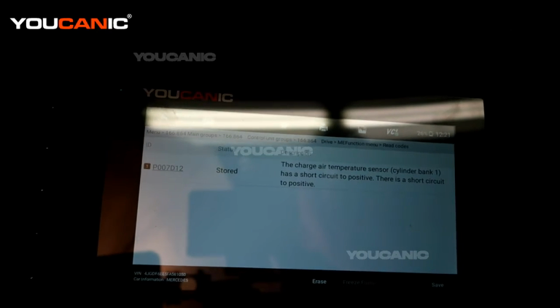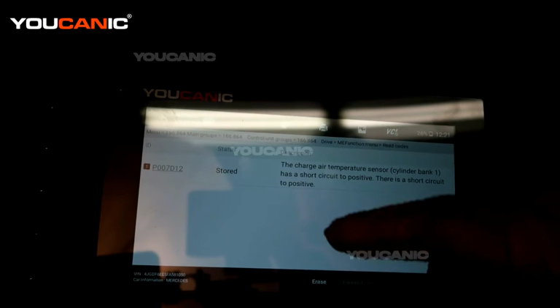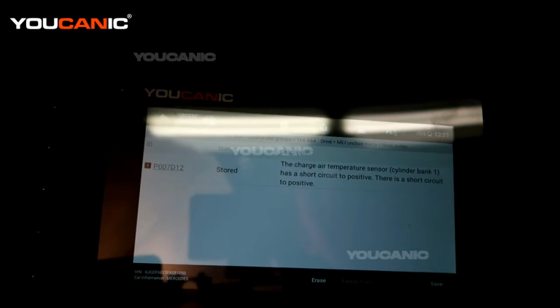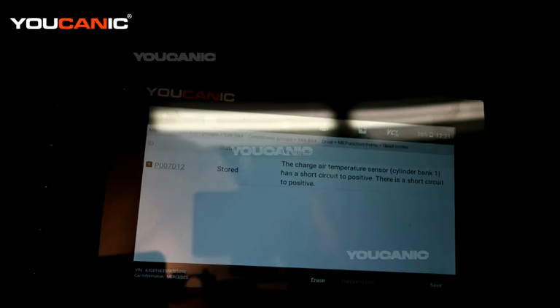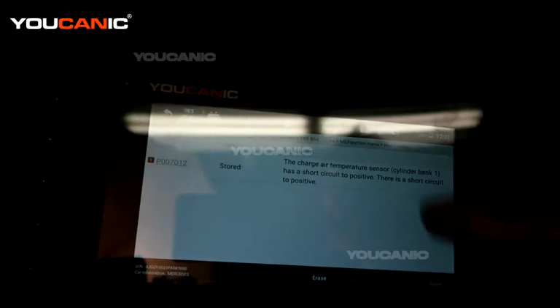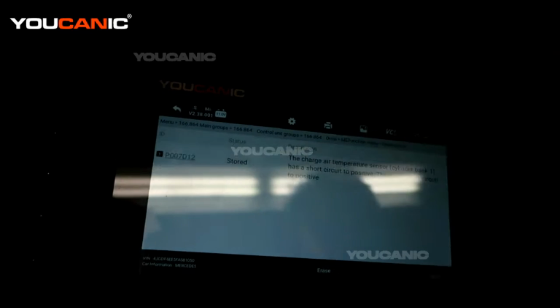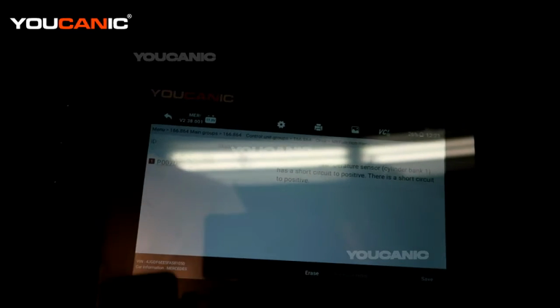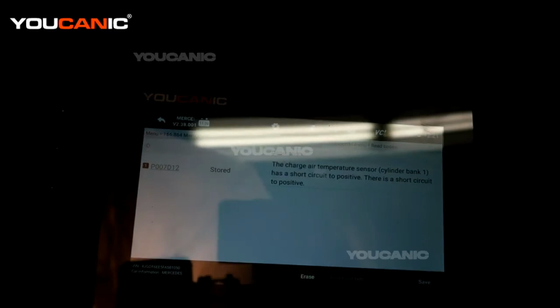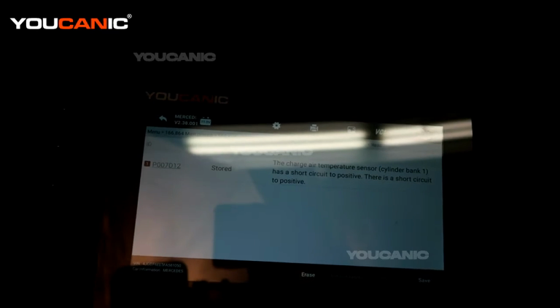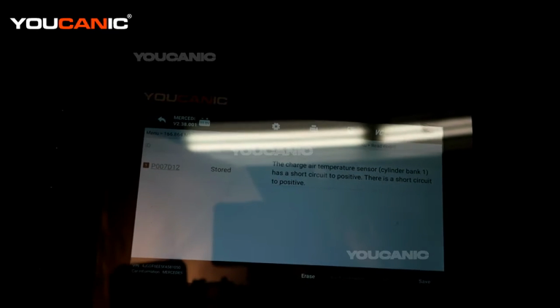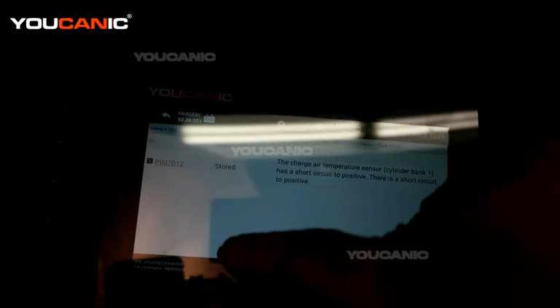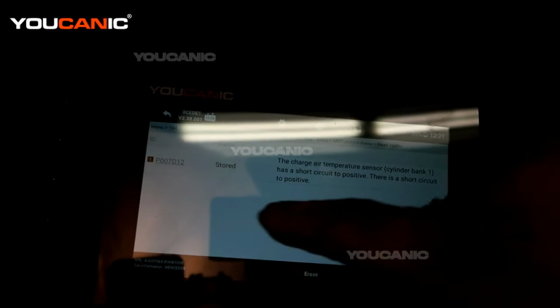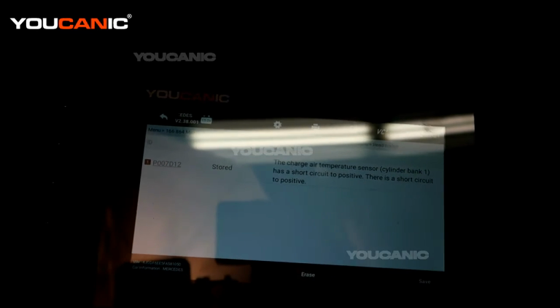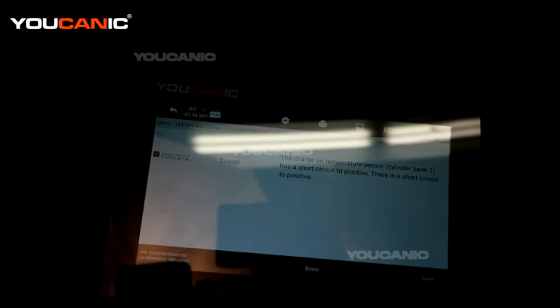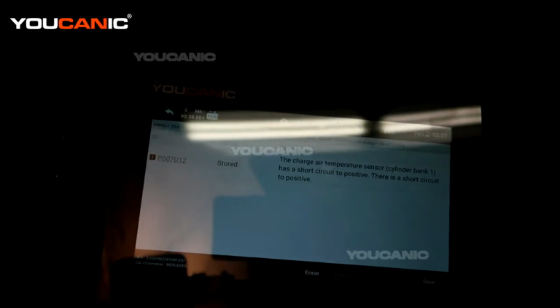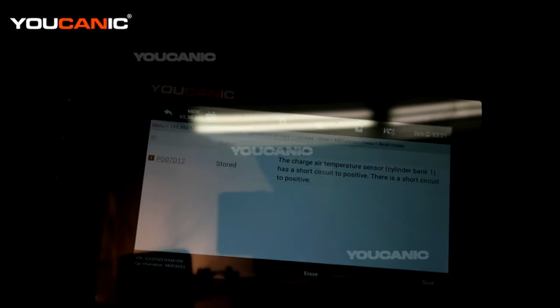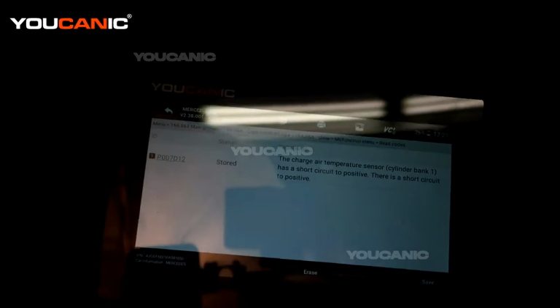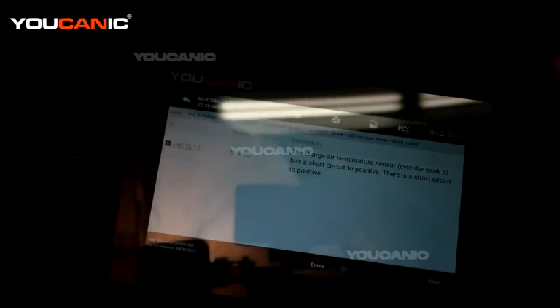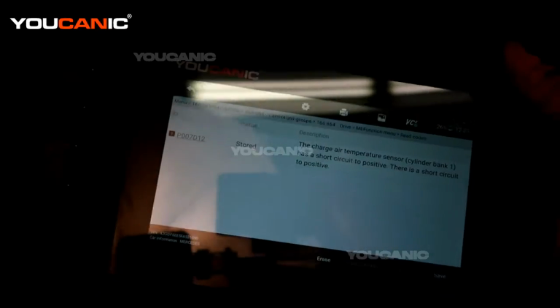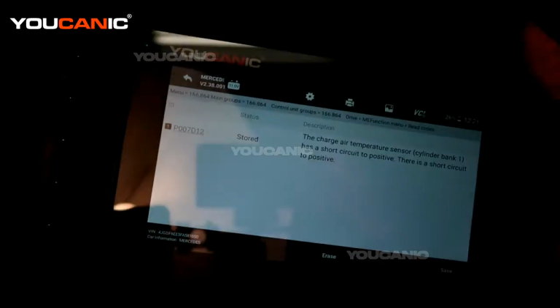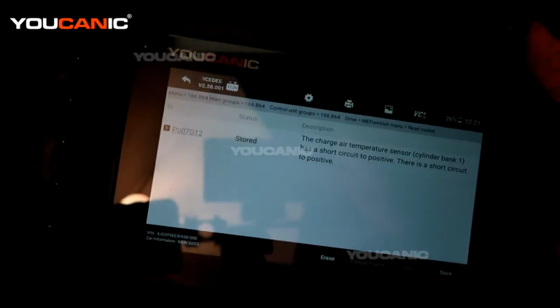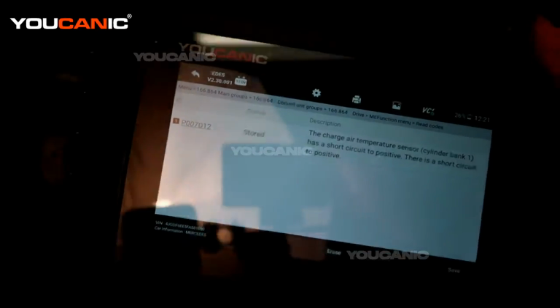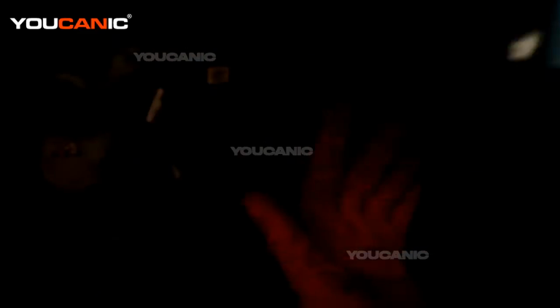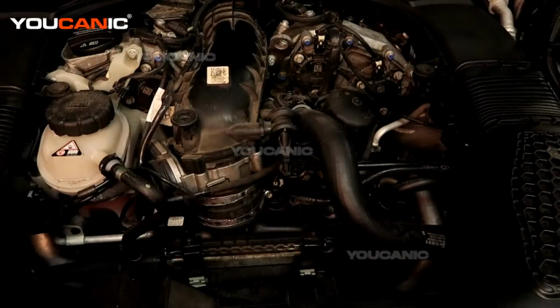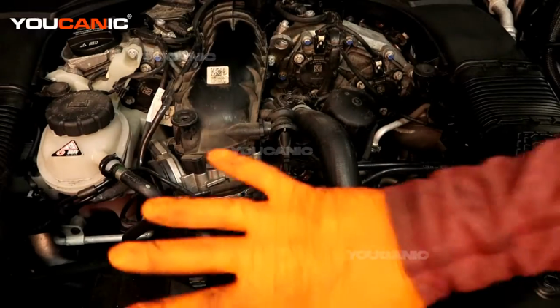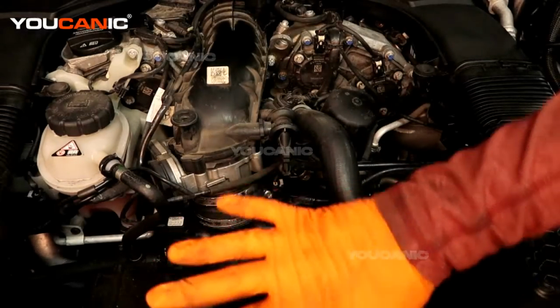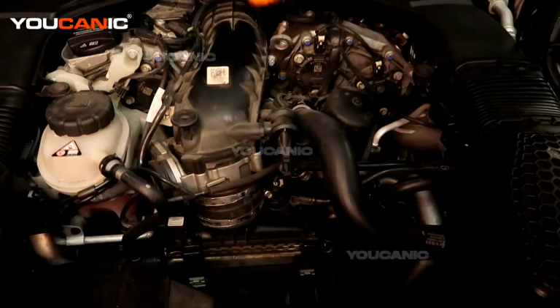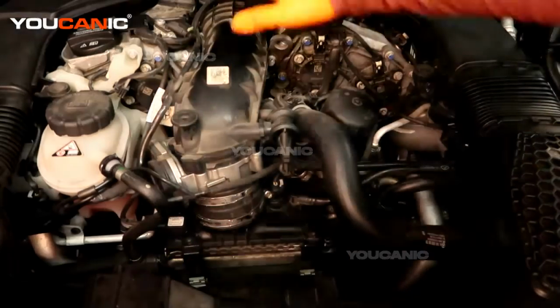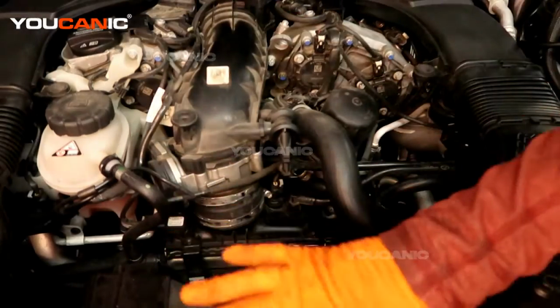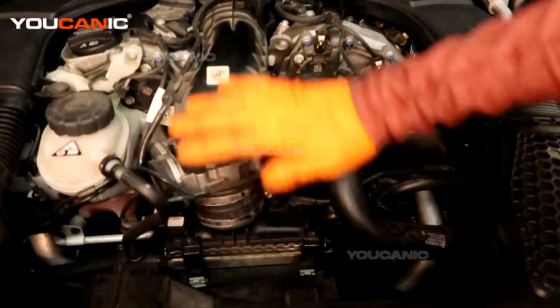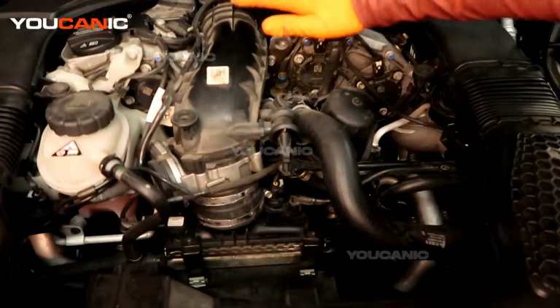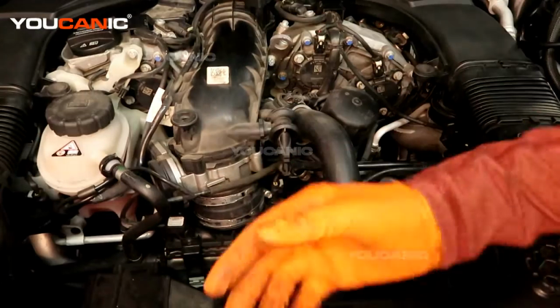The charge air temperature sensor is on bank one — that is the sensor we're looking for. We will find that sensor and go through the replacement process.